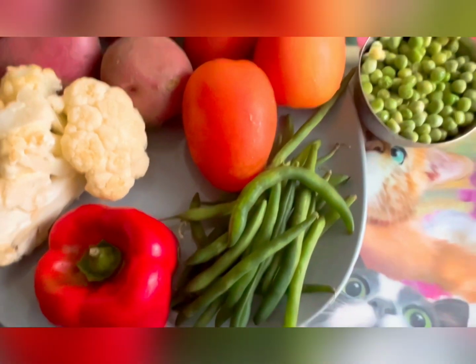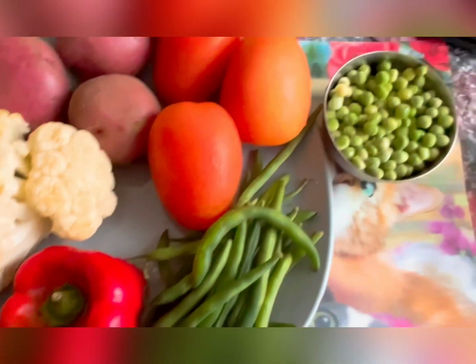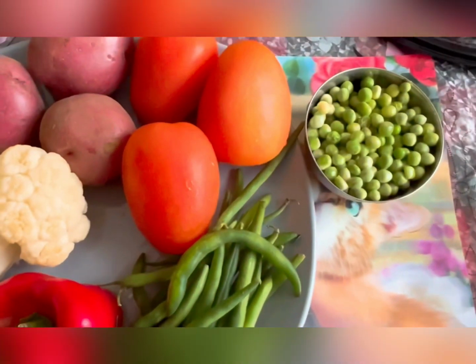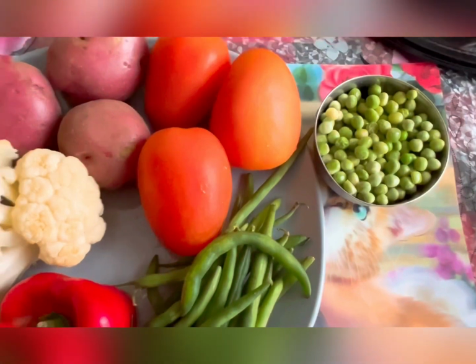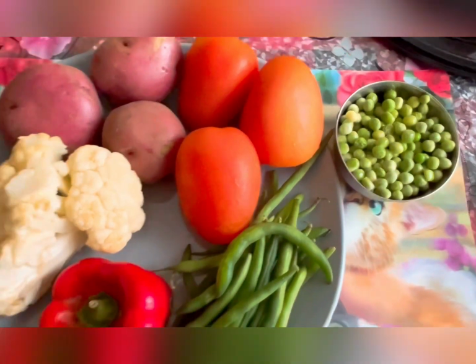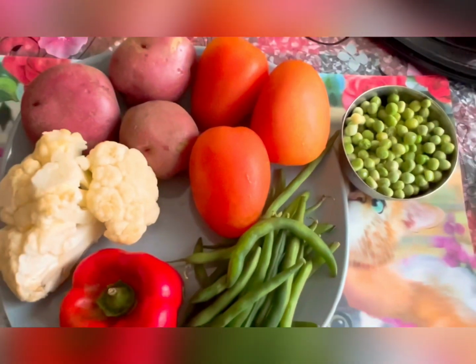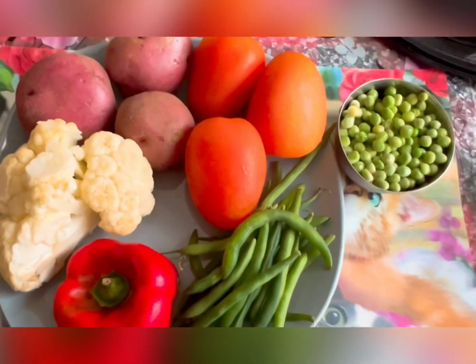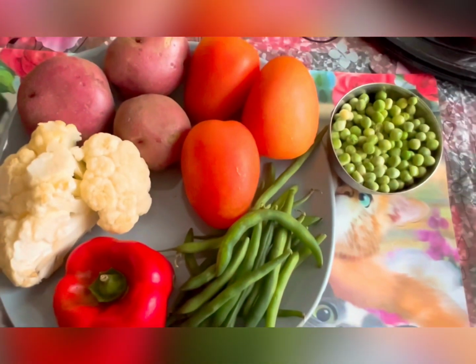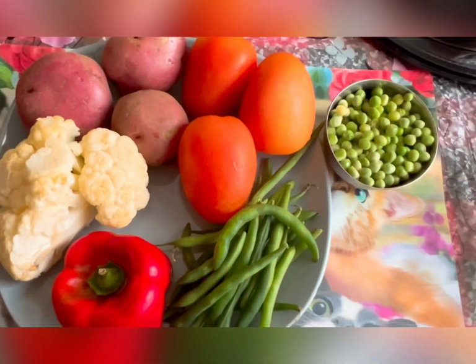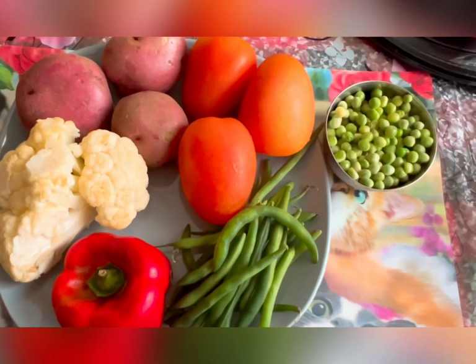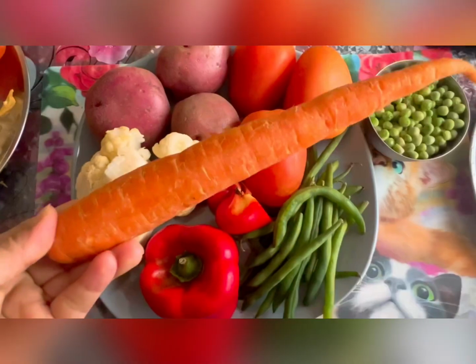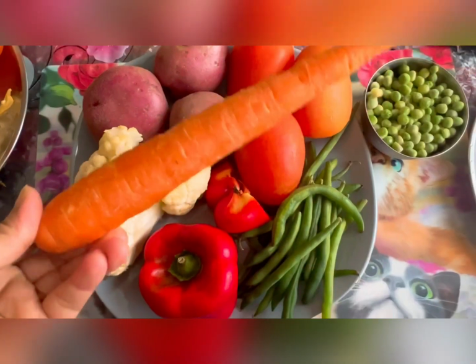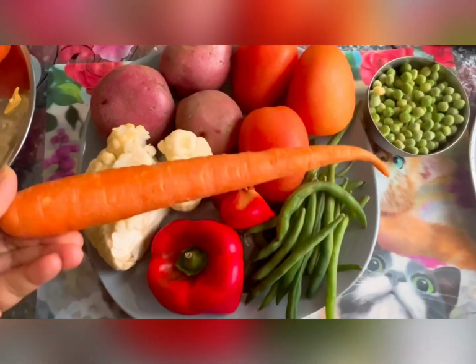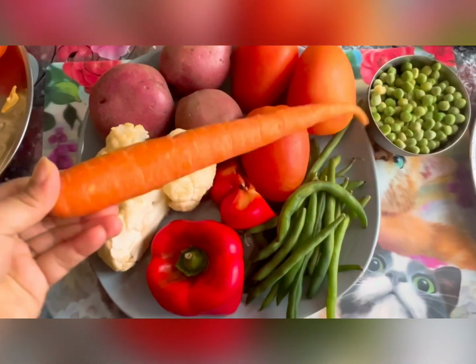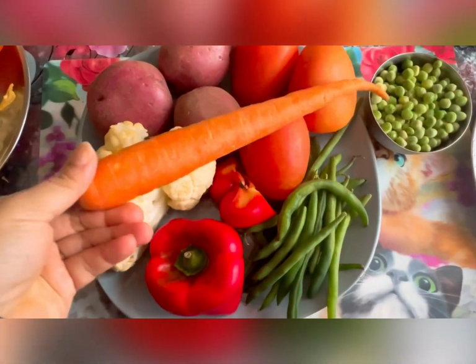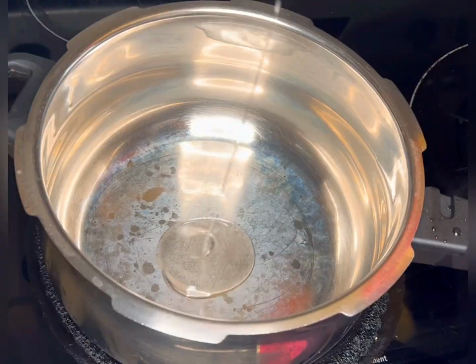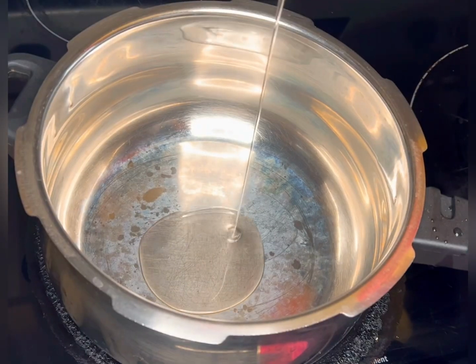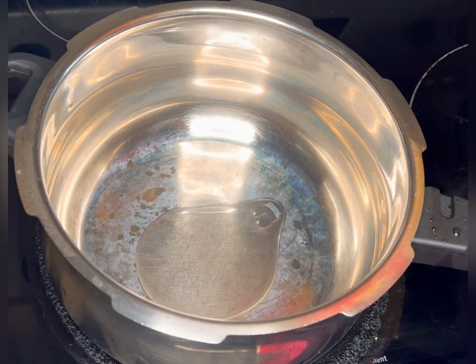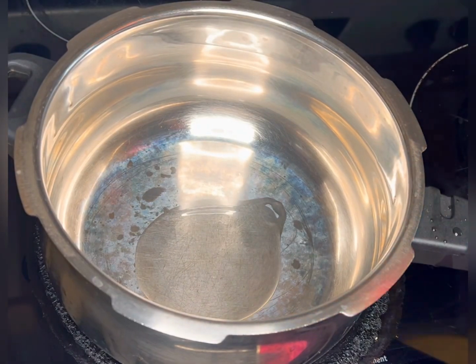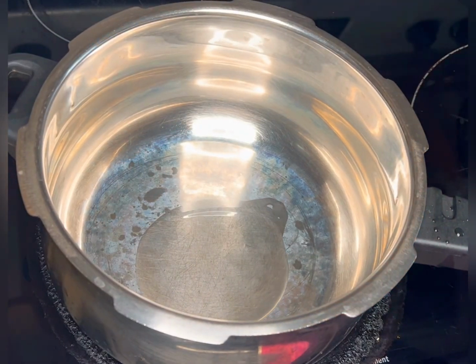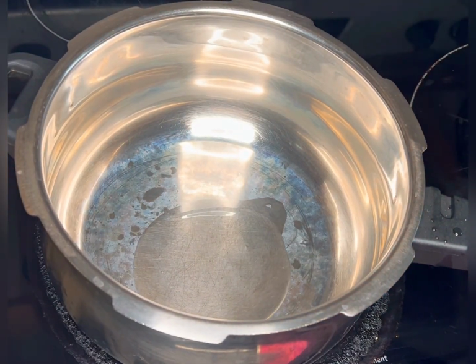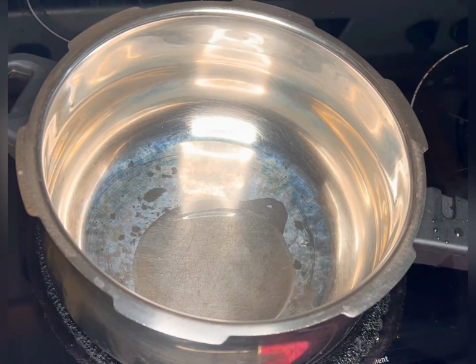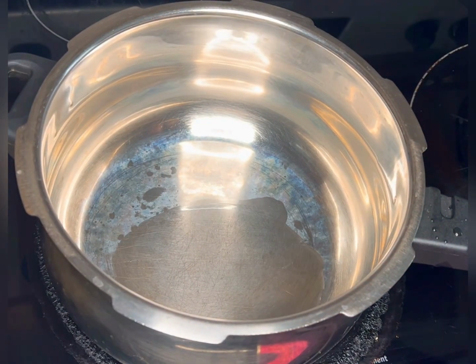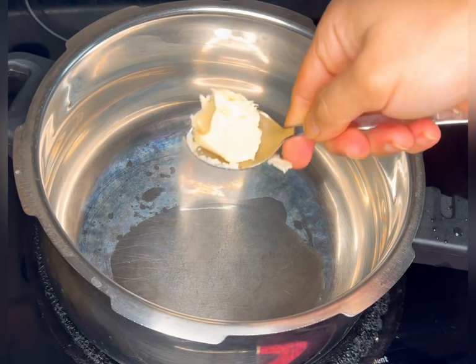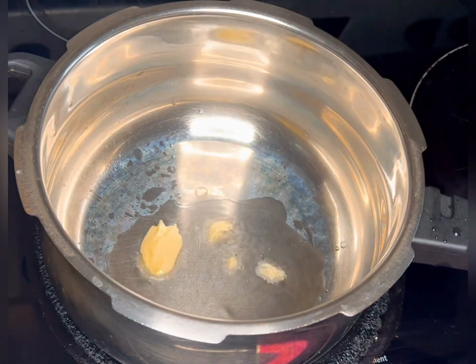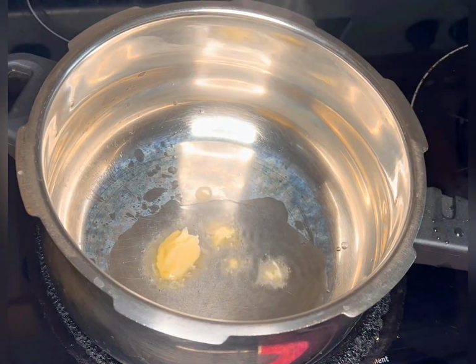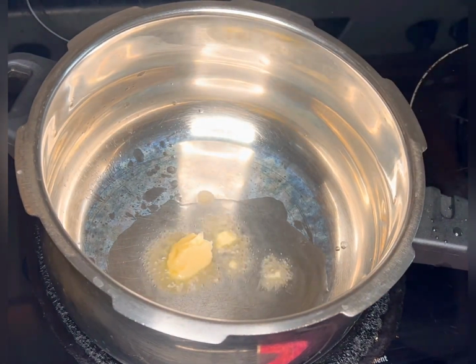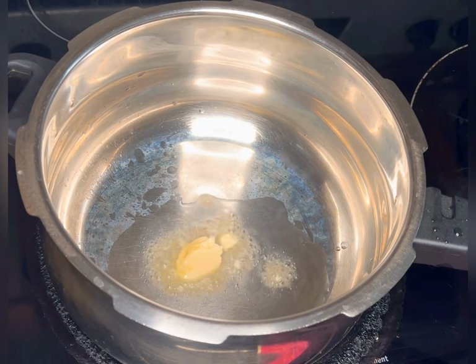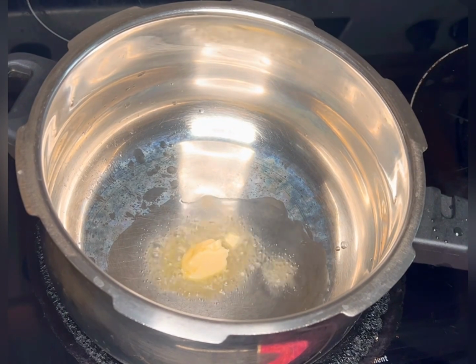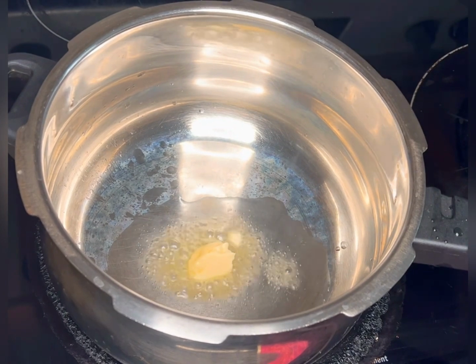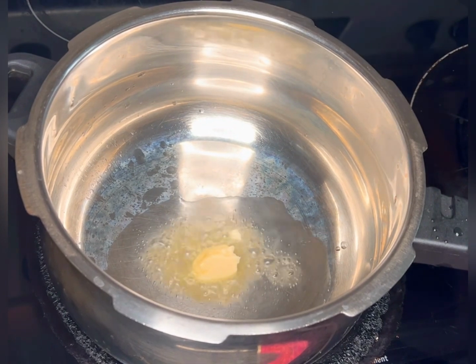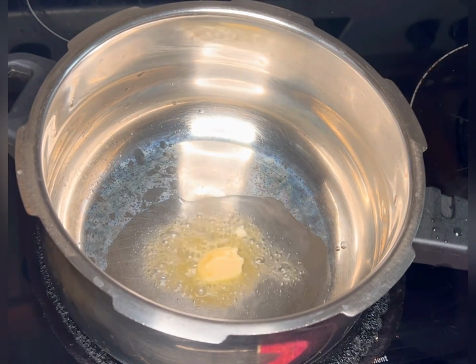For the bhaji we need three medium-size potatoes, three medium-size tomatoes, half cup of cauliflower, half cup of beans, one carrot, one cup of peas, and half cup of capsicum. Now take a pressure cooker and add one tablespoon of olive oil.